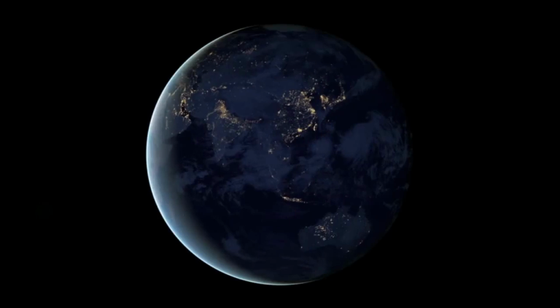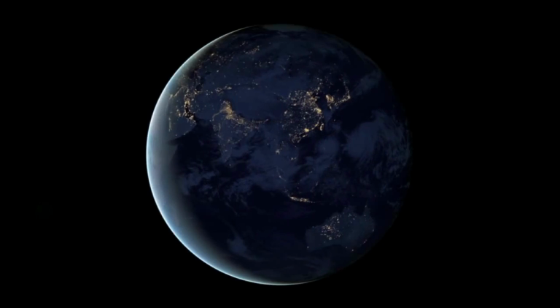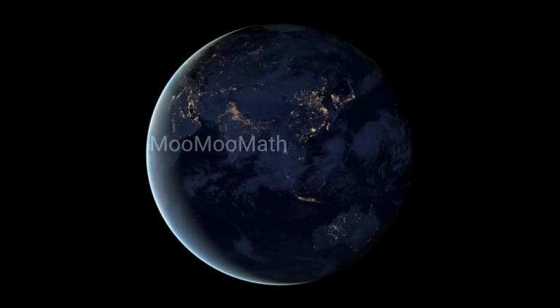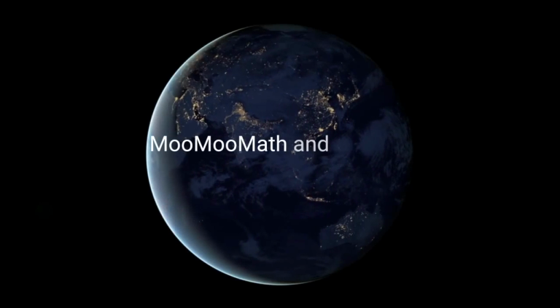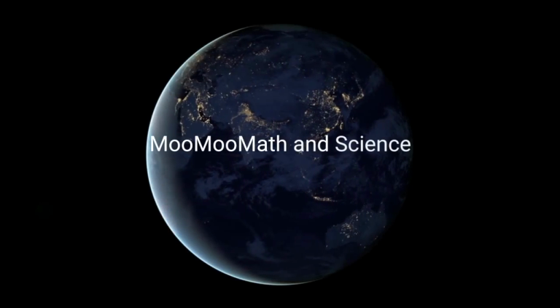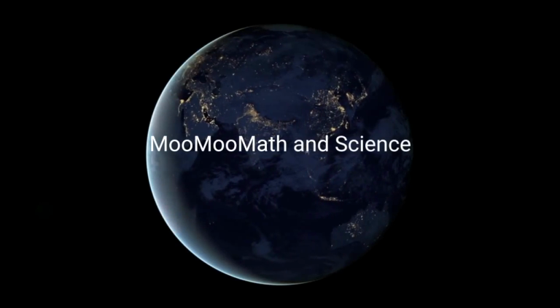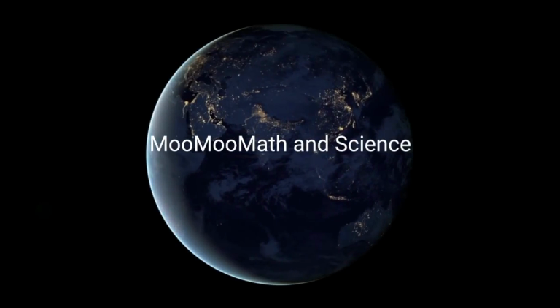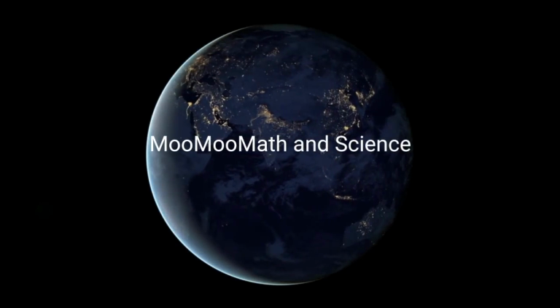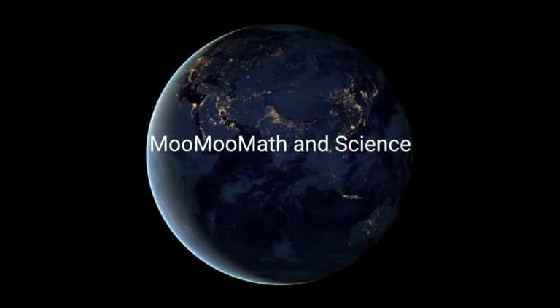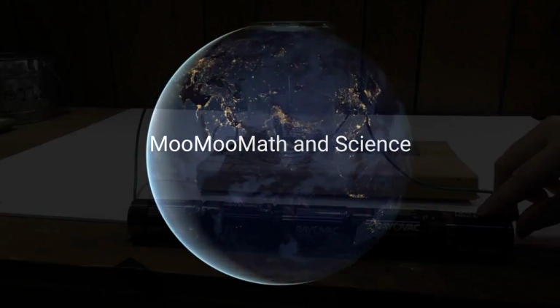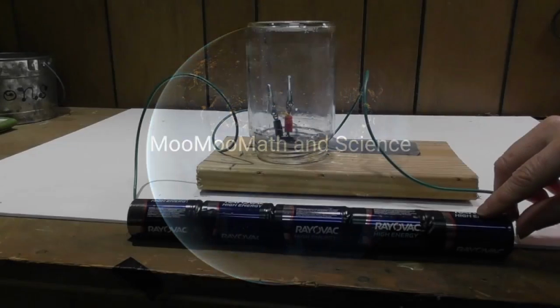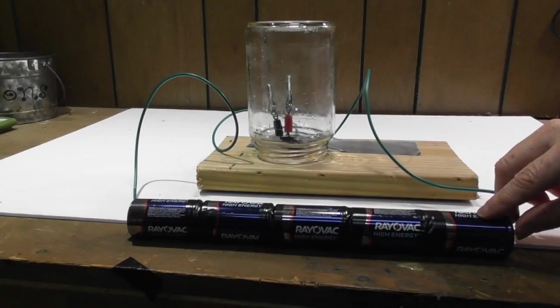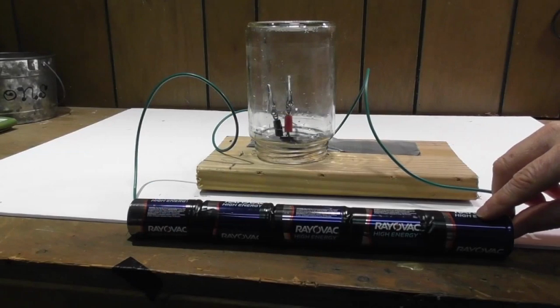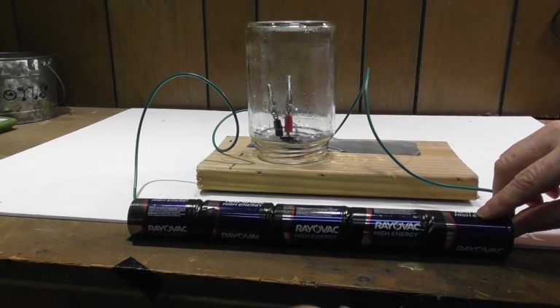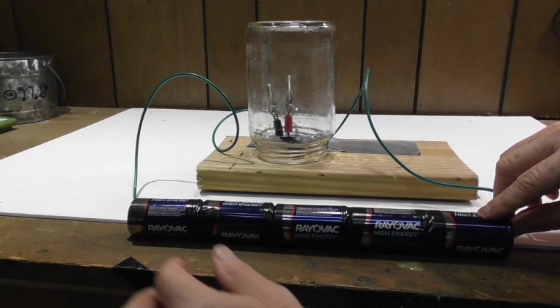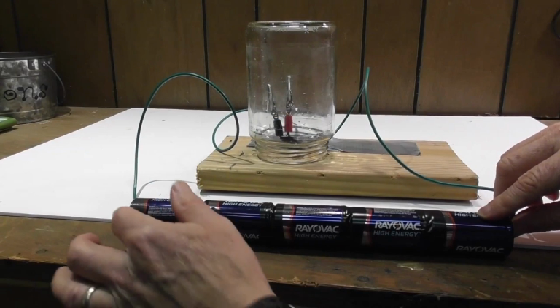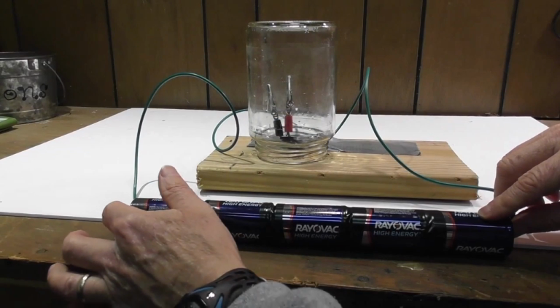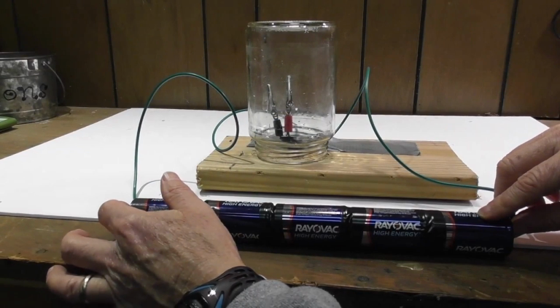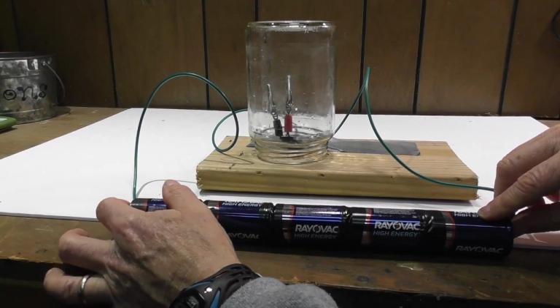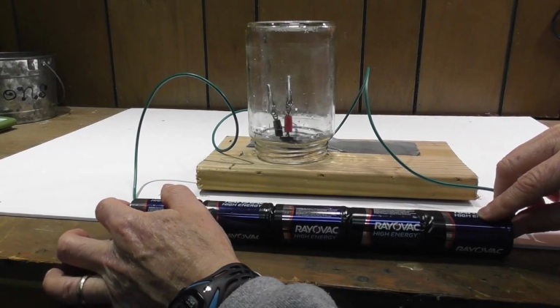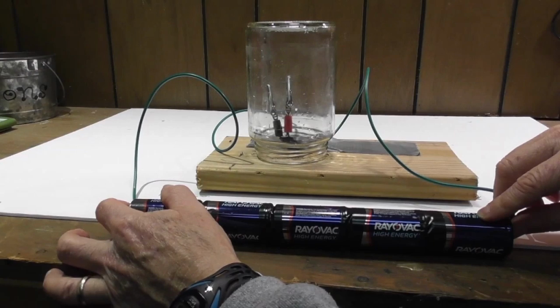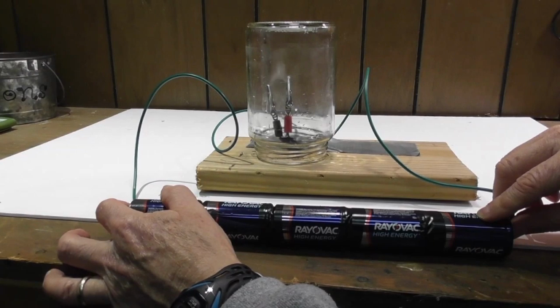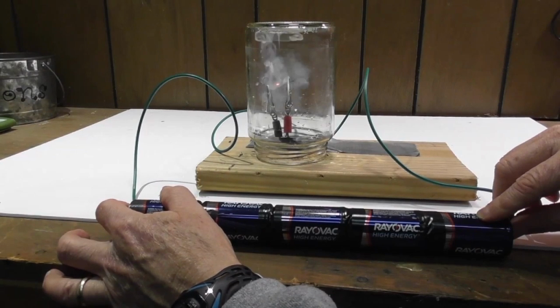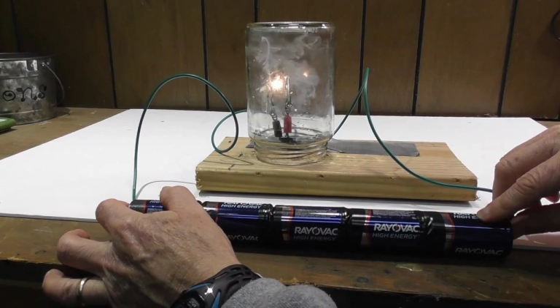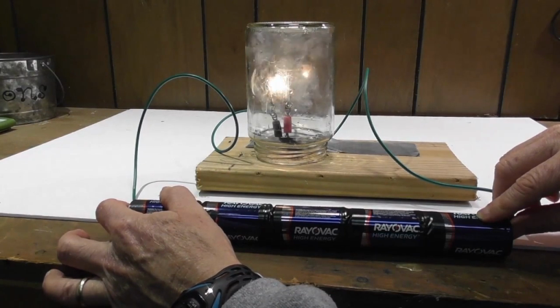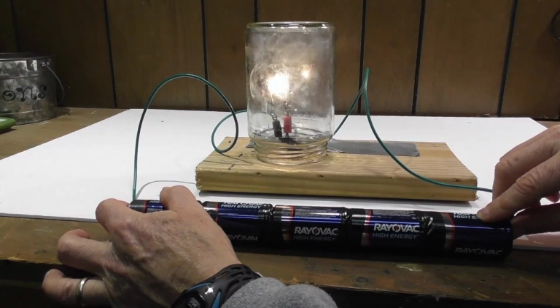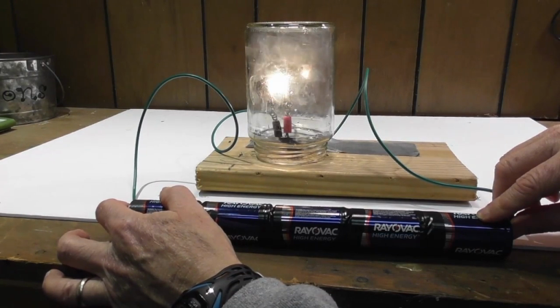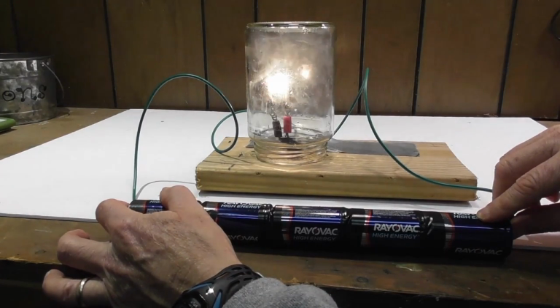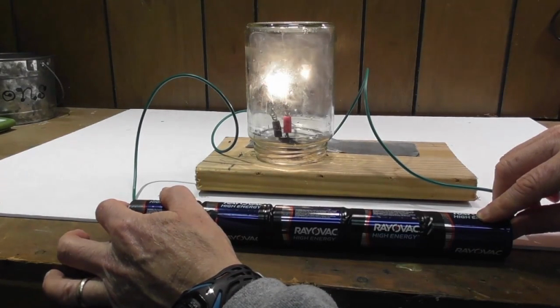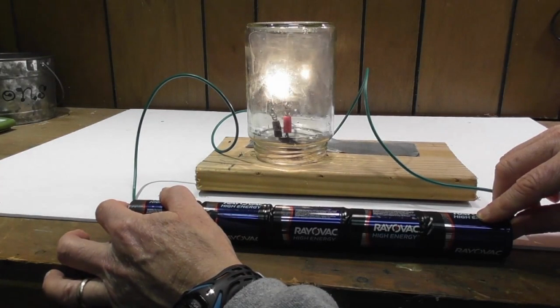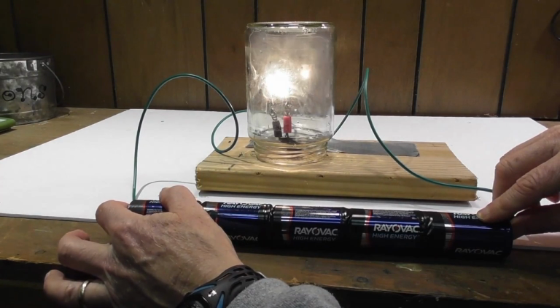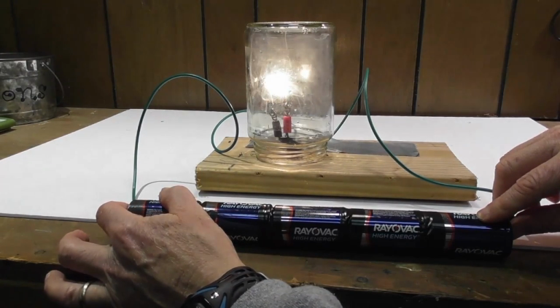Welcome to Moo Moo Math and Science. In this video we will learn how to make a homemade light bulb out of pencil lead. Let's get started.